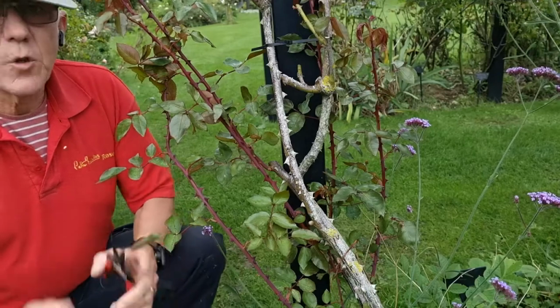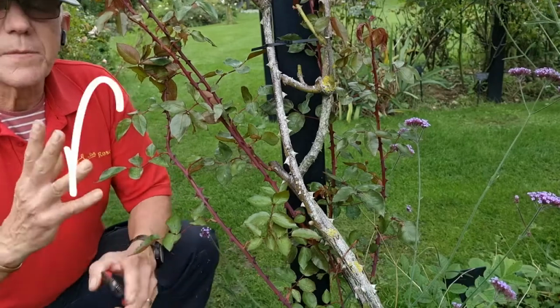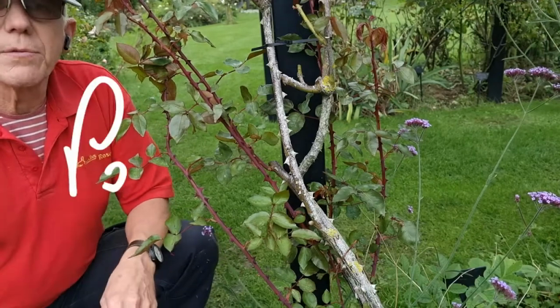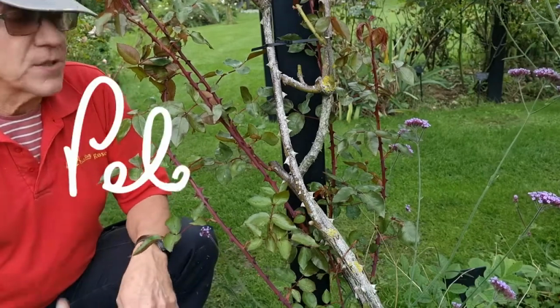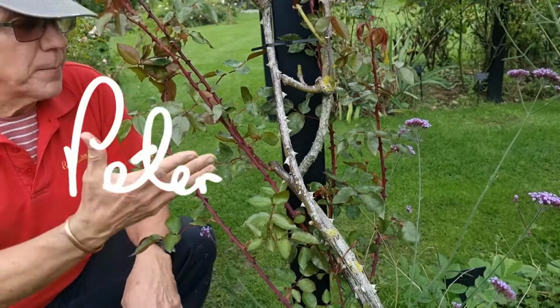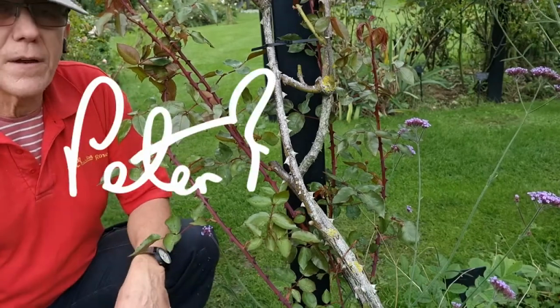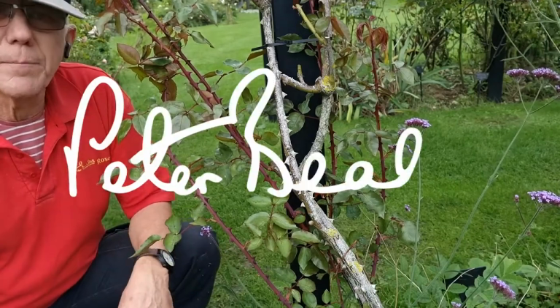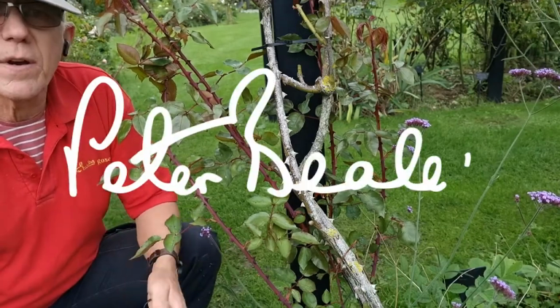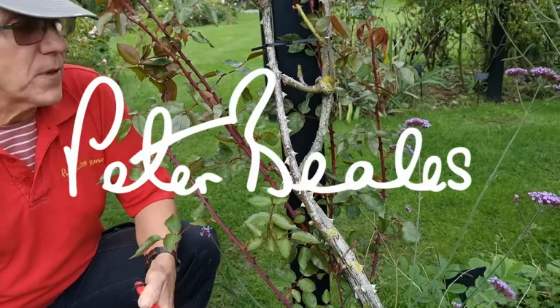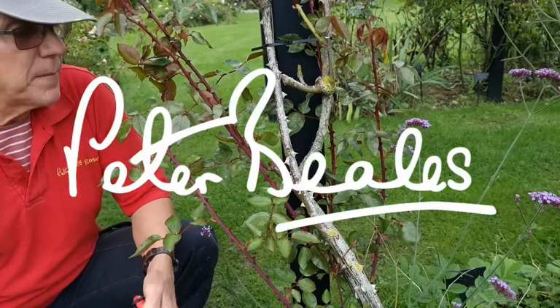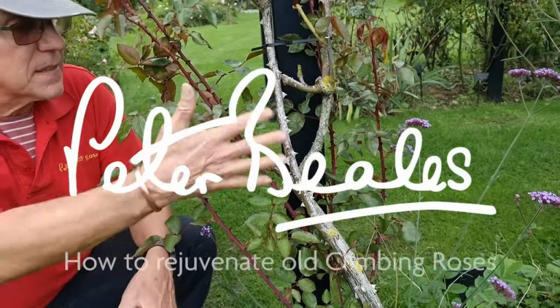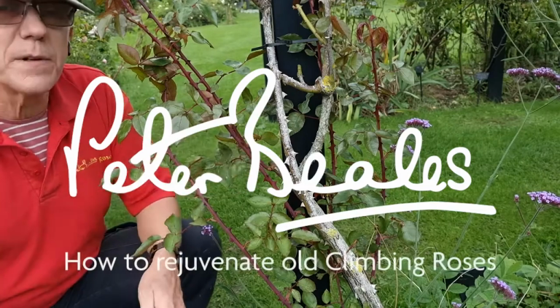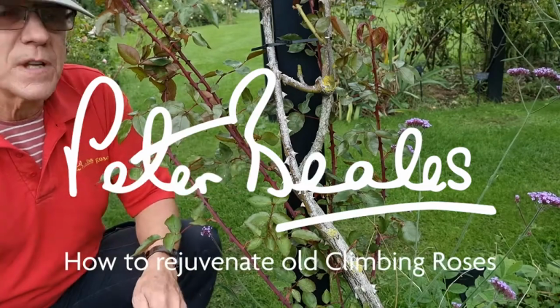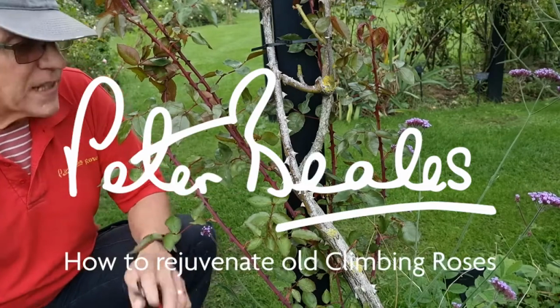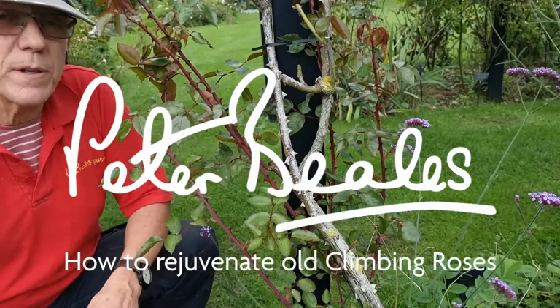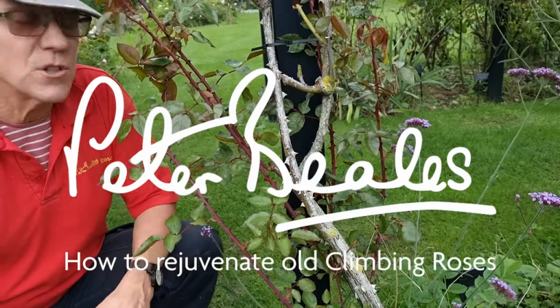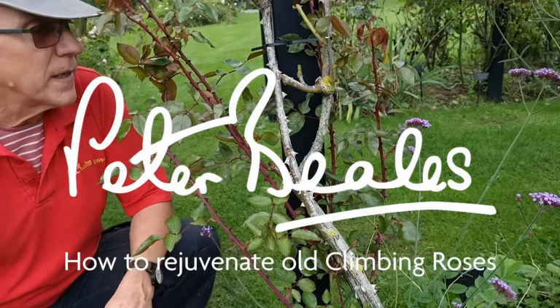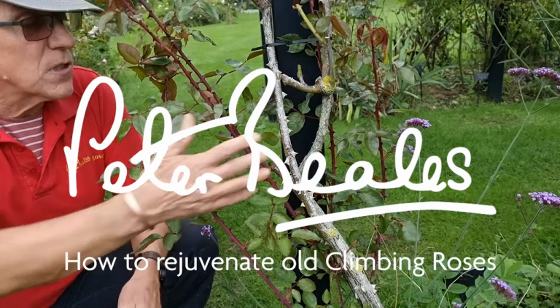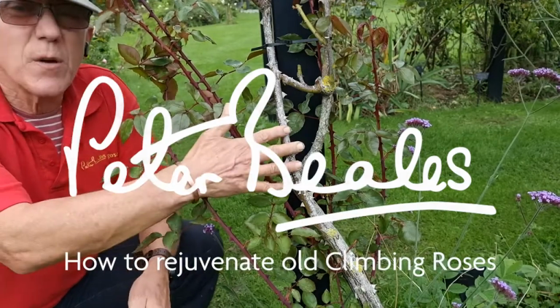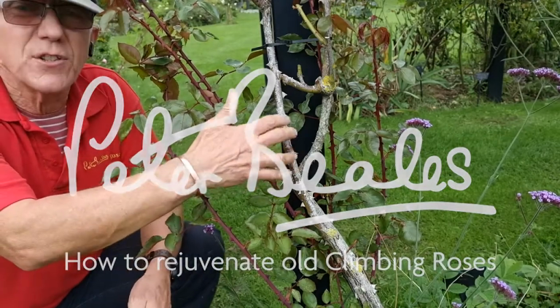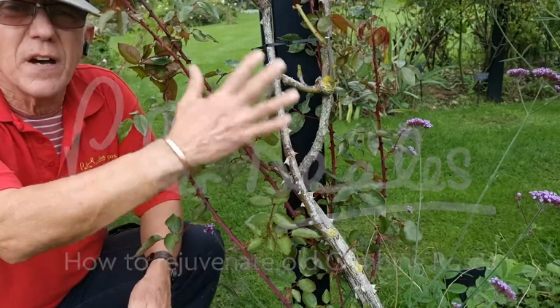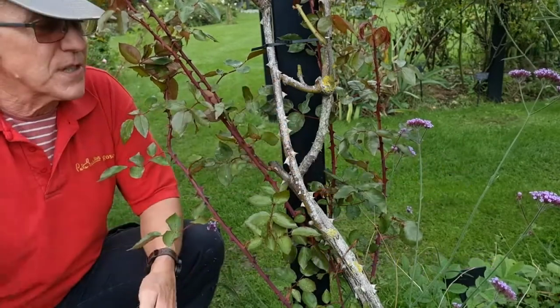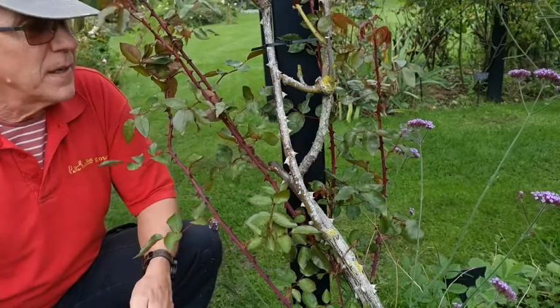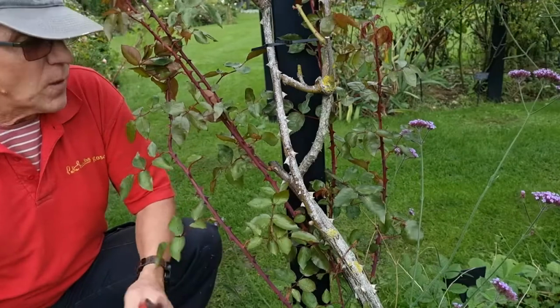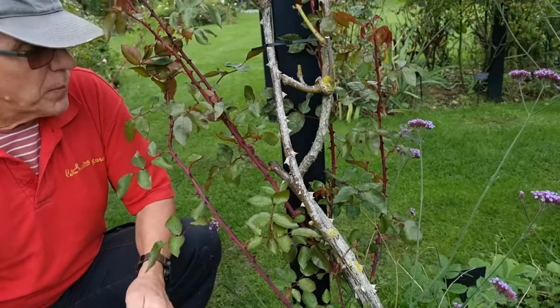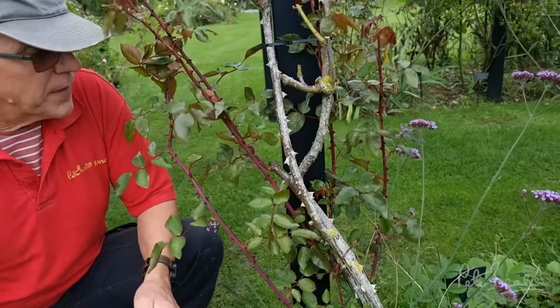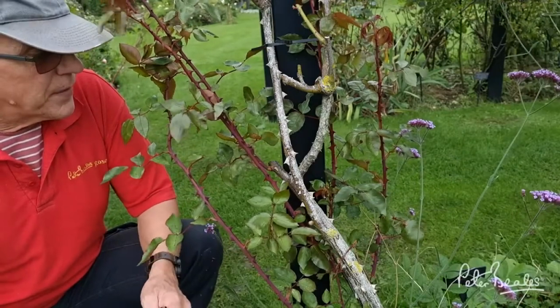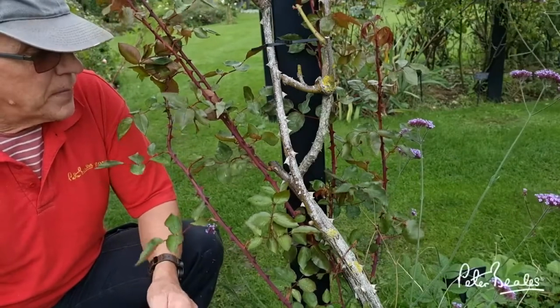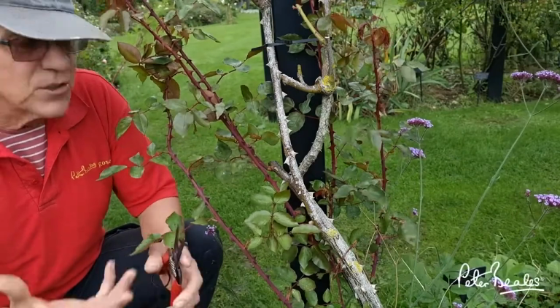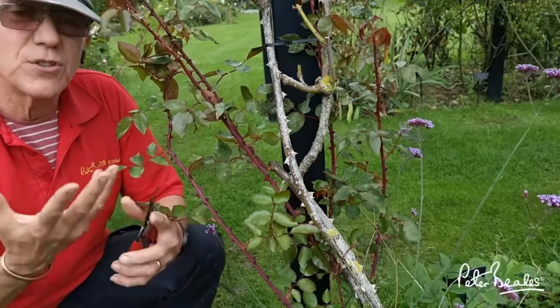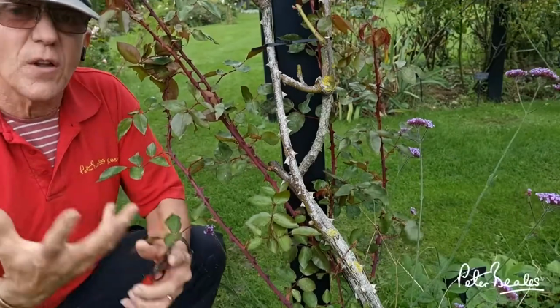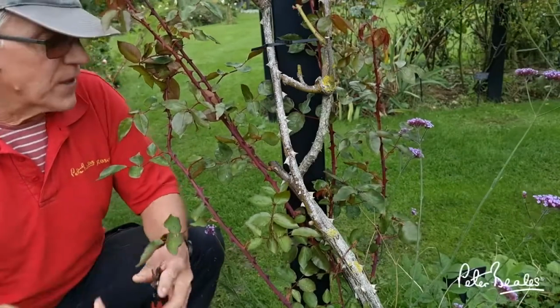The normal time to prune a rose is around January, February time. This is a climbing rose that we actually trimmed in July. It was looking so bad during the height of the summer. It's quite an old plant, but it's still got the vigour.